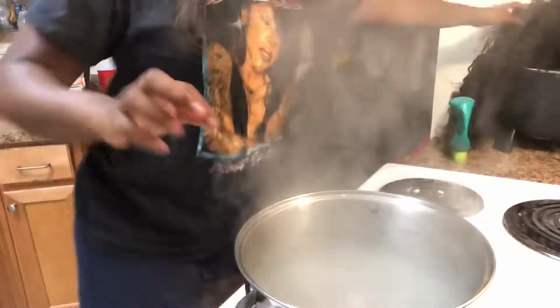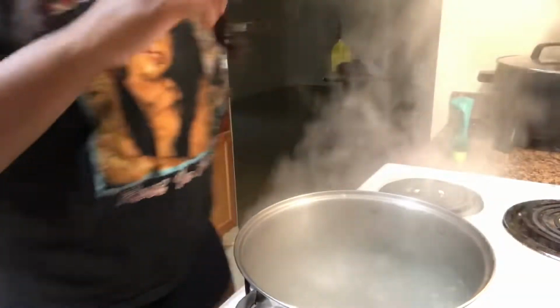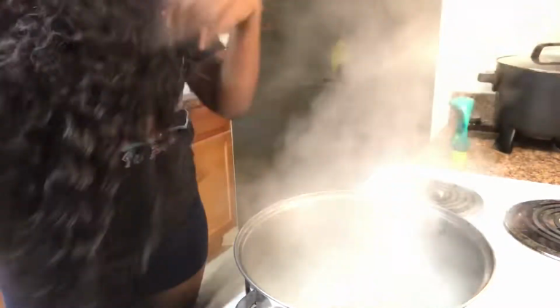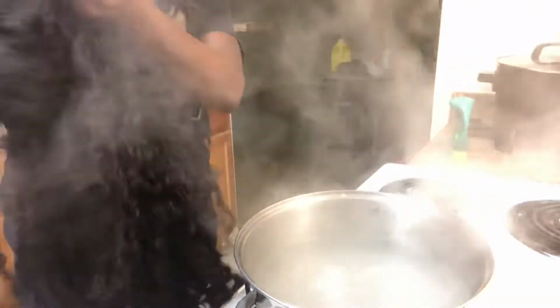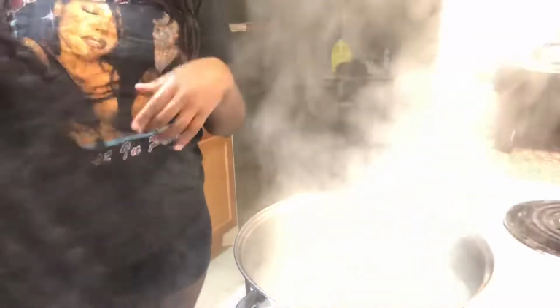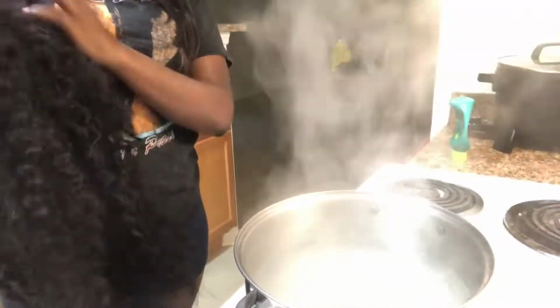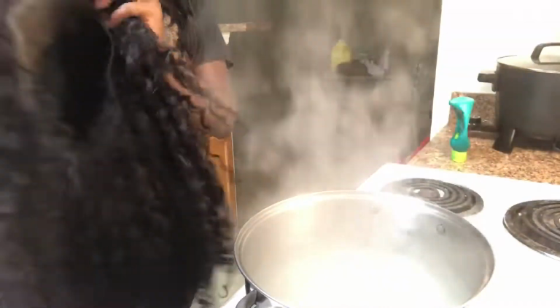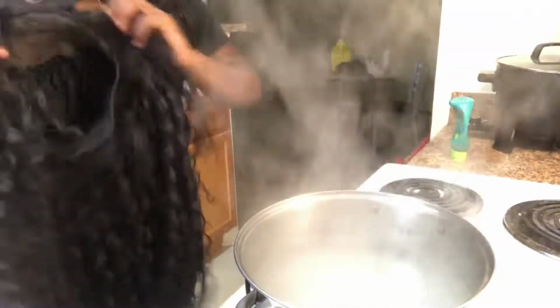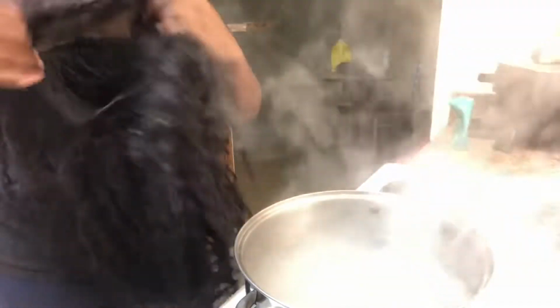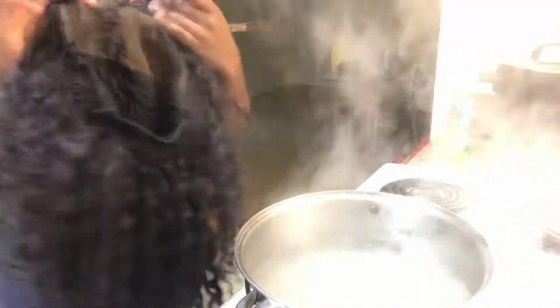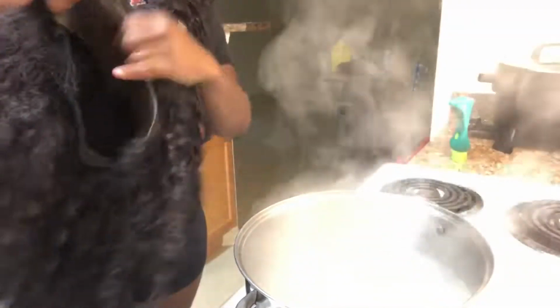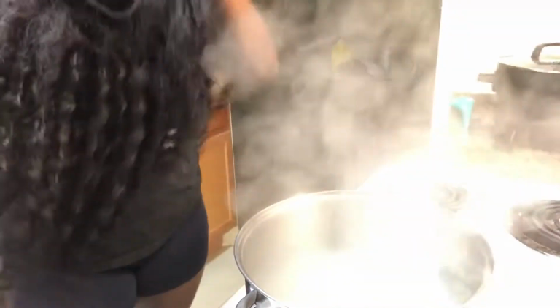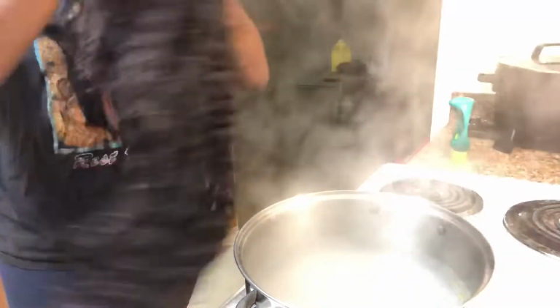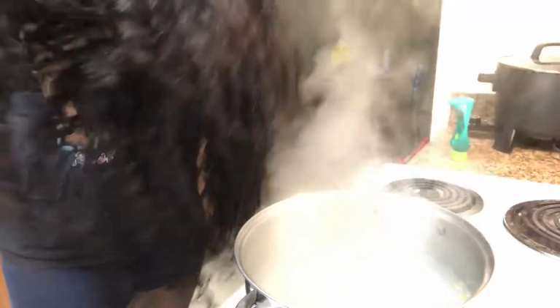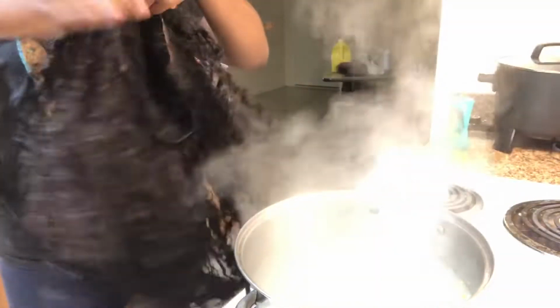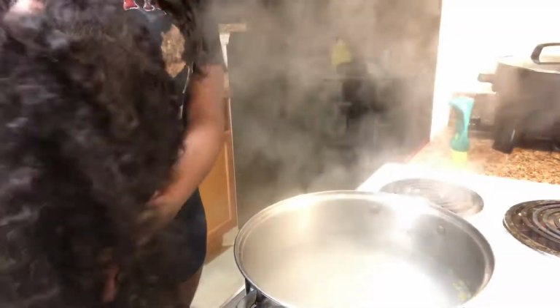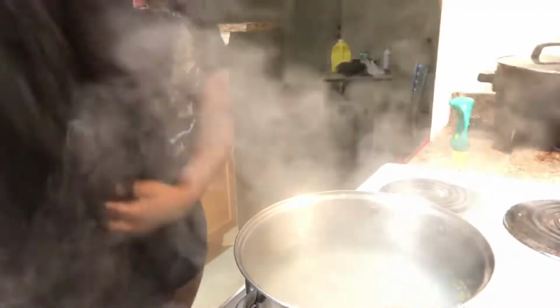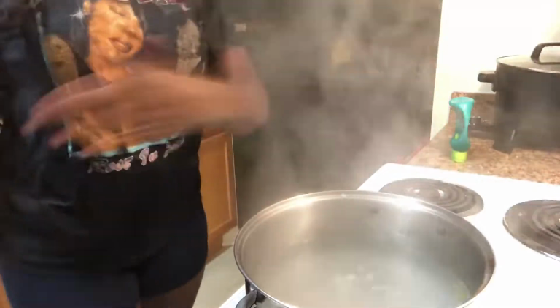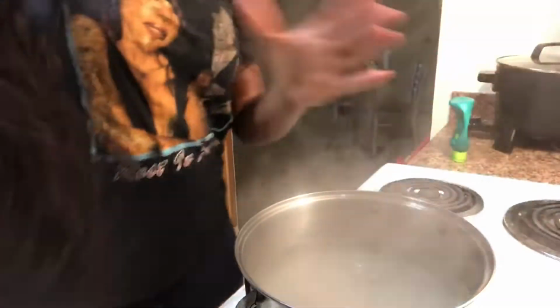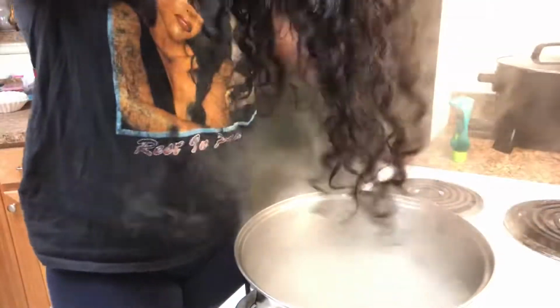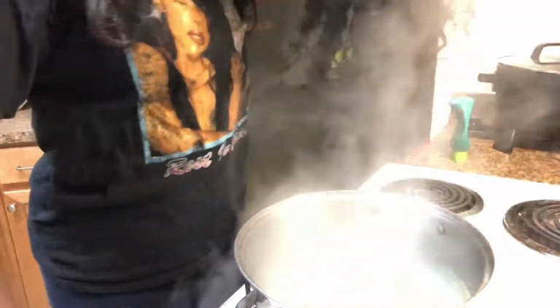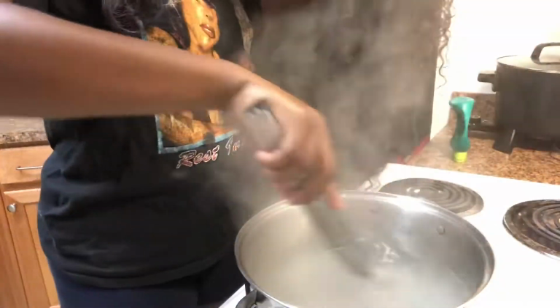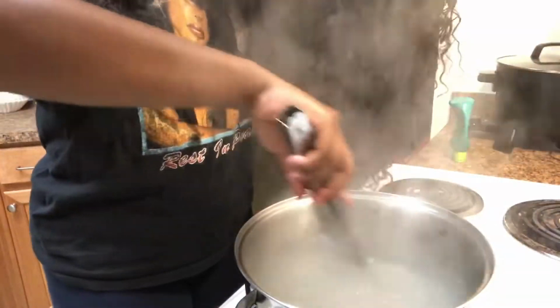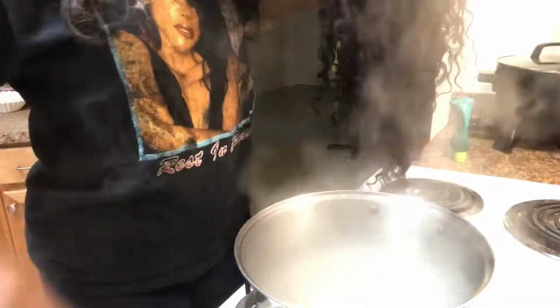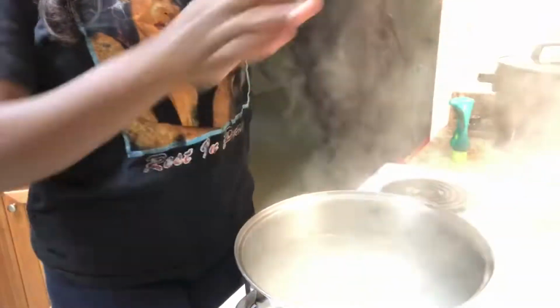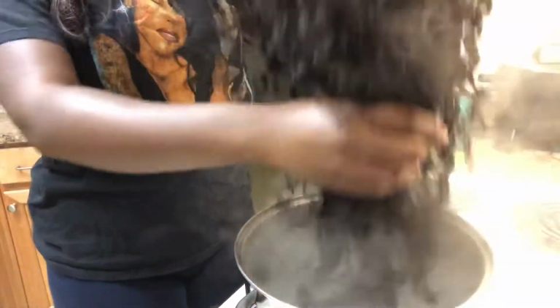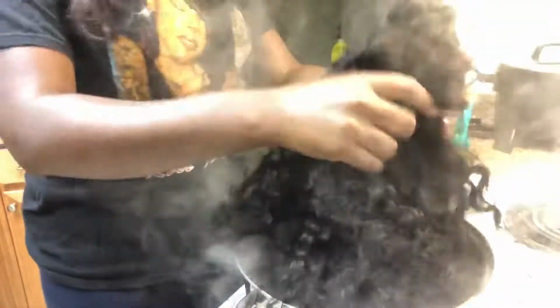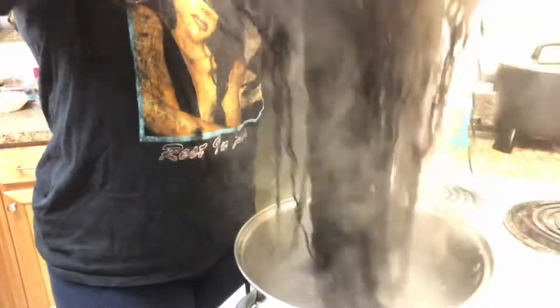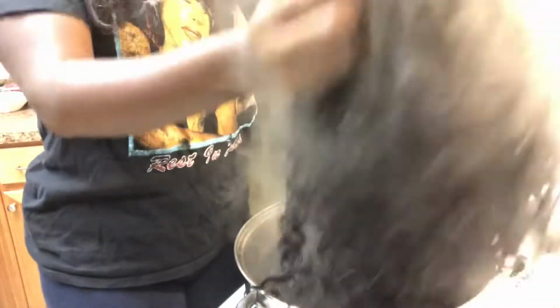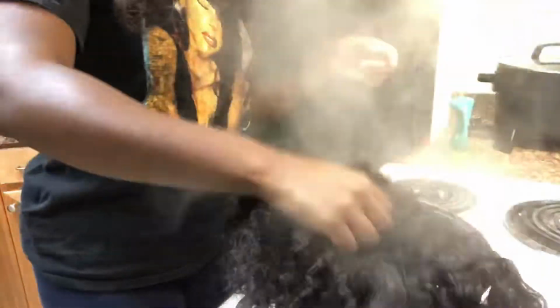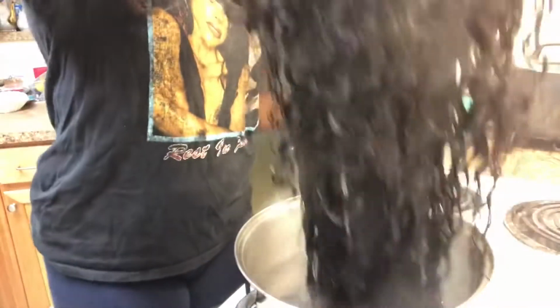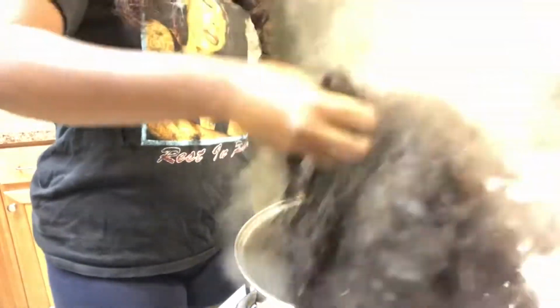Once you mix your mixture around, you want to take your curly hair and dip it into the water. You do like a dip dip method — you just dip it into the water until the whole thing is saturated, and then you want to let it sit.